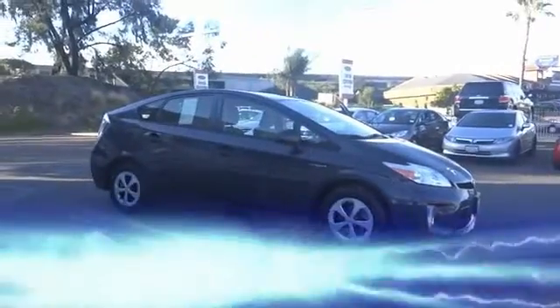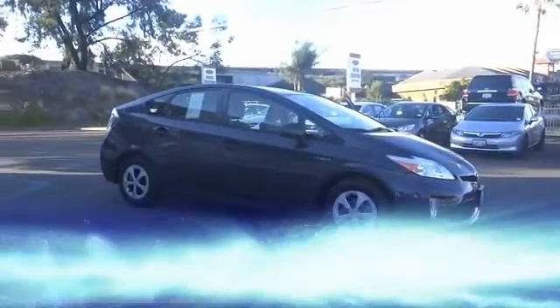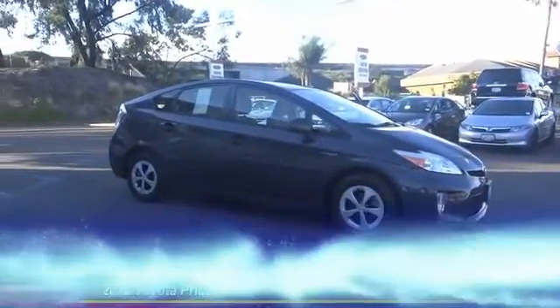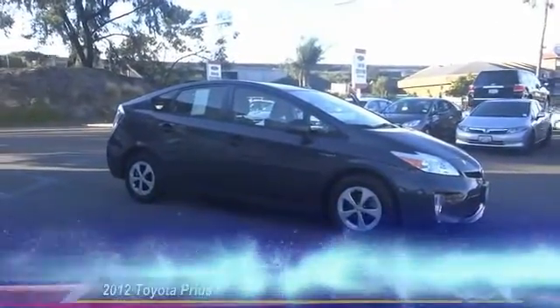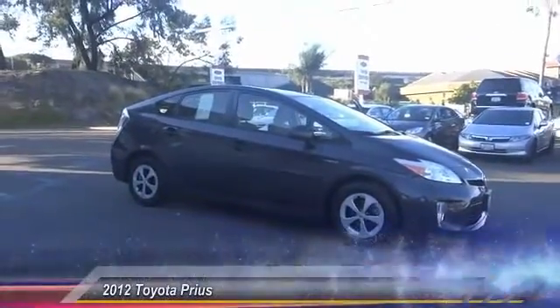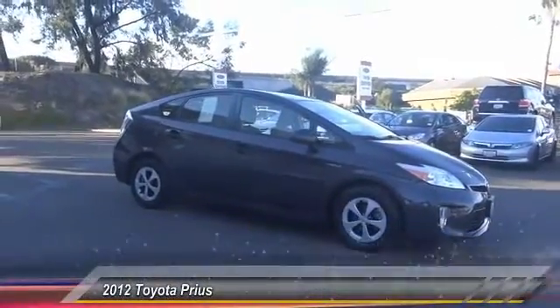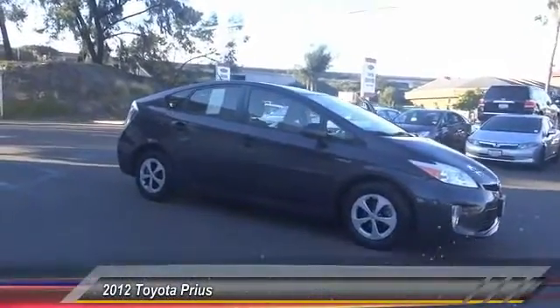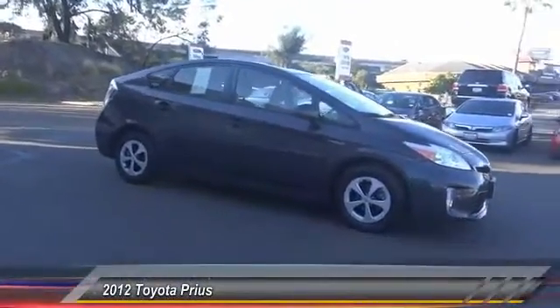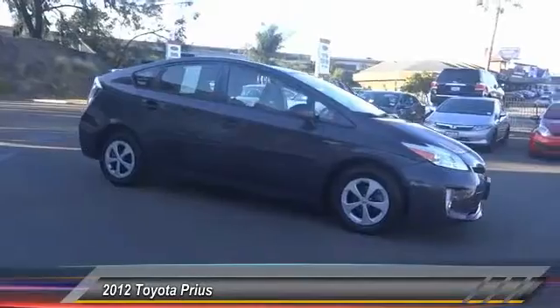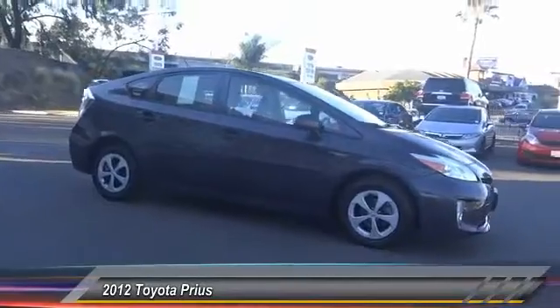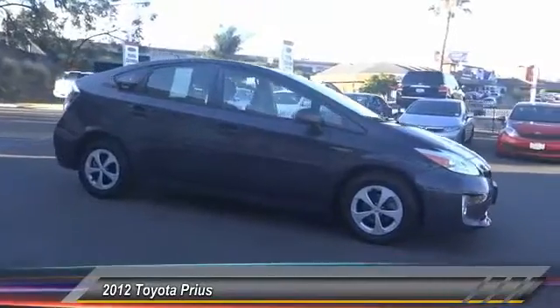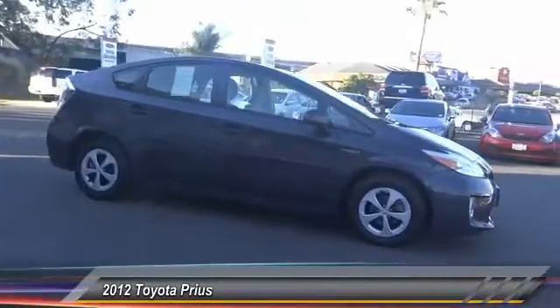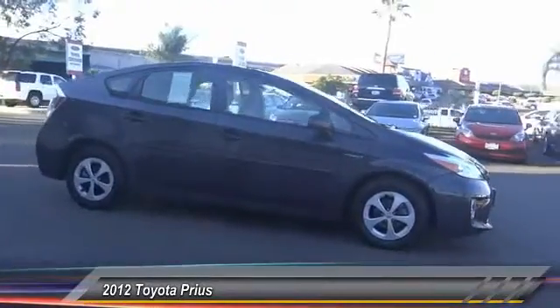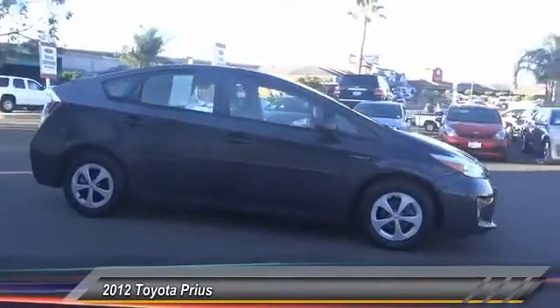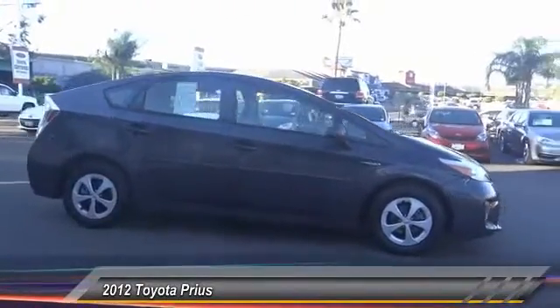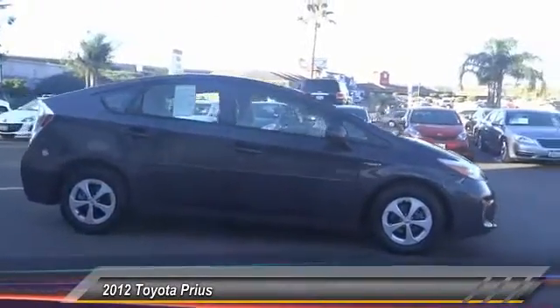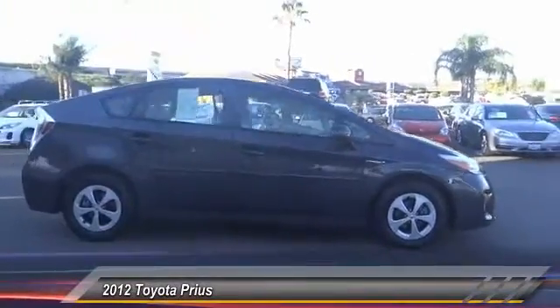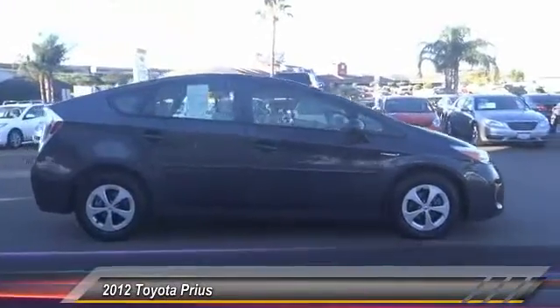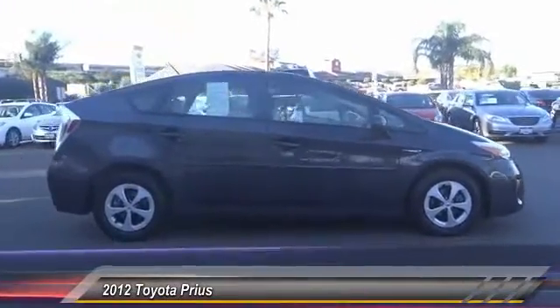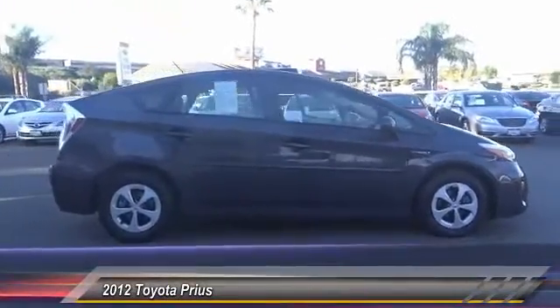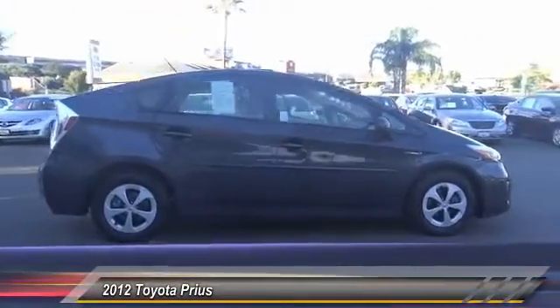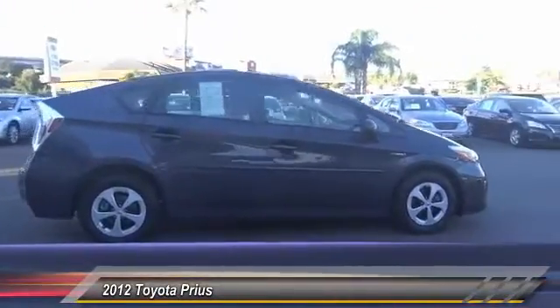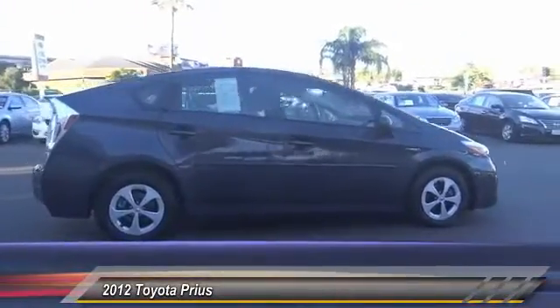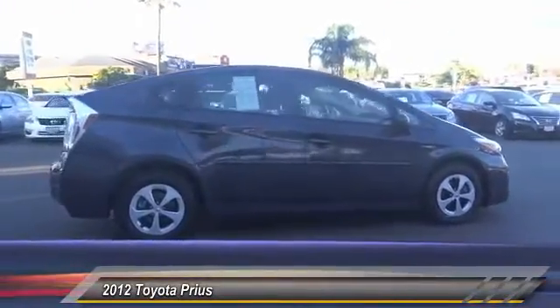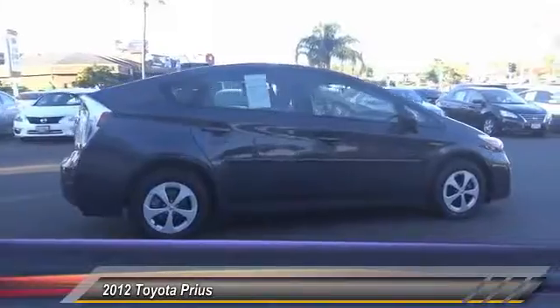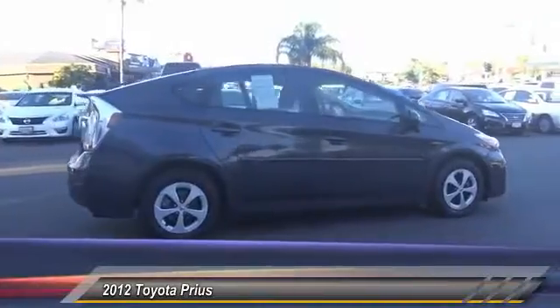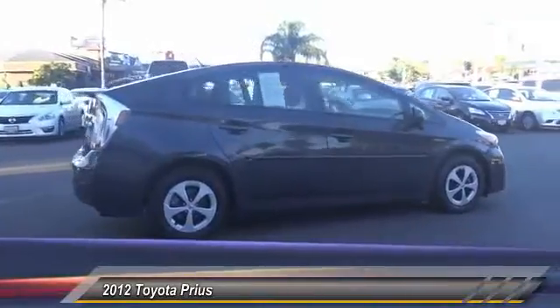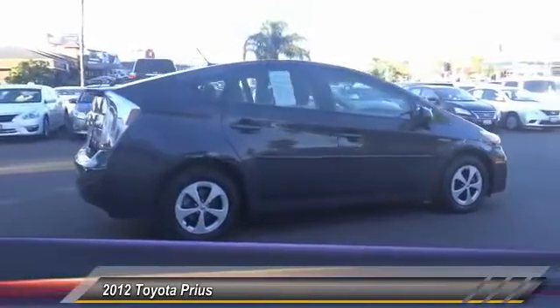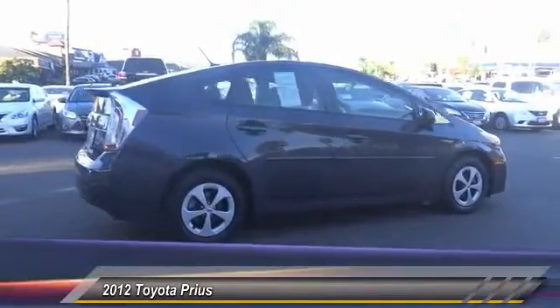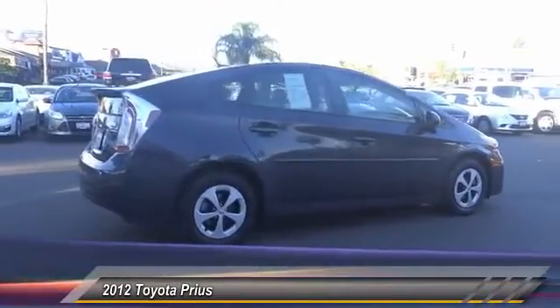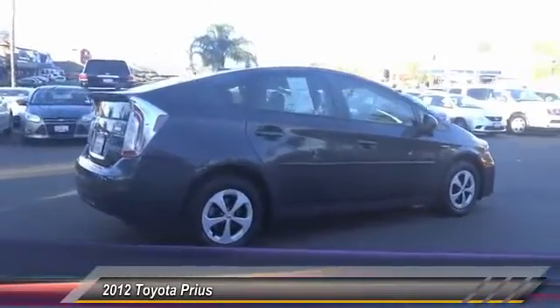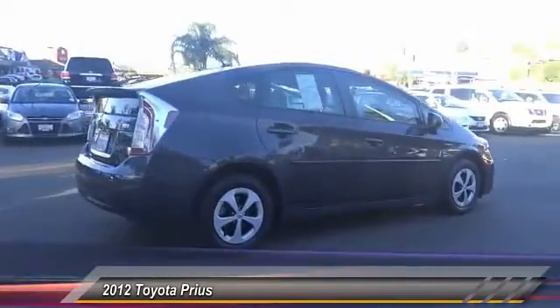2012 Prius. Prius offers harmony between man, nature, and machine. Using the wind, the sun, and advanced hybrid technology, Prius is a true full hybrid.